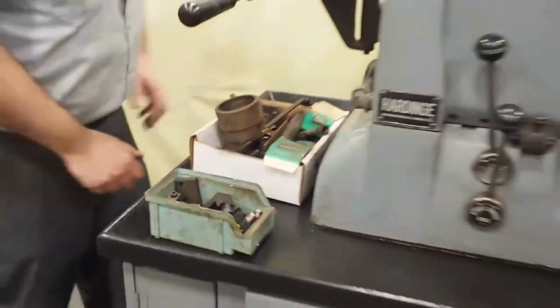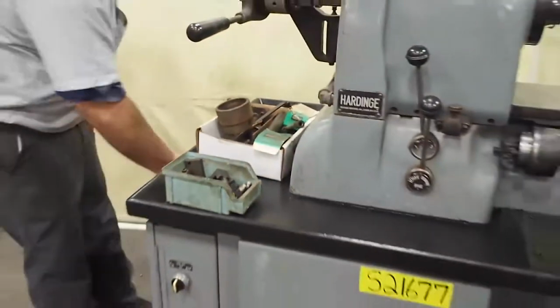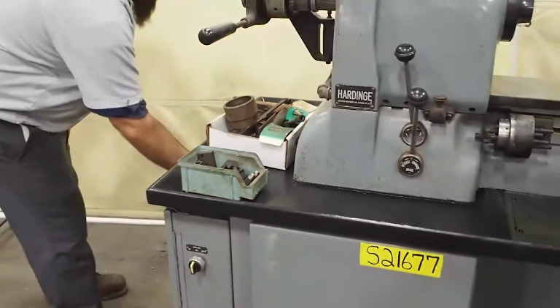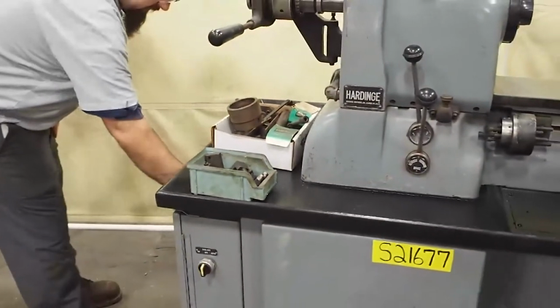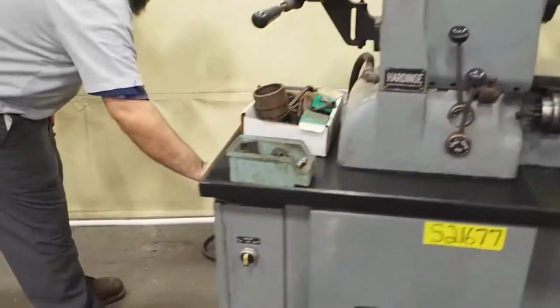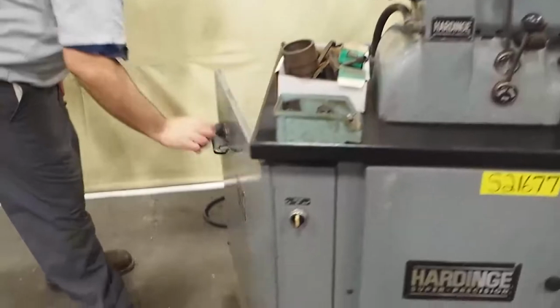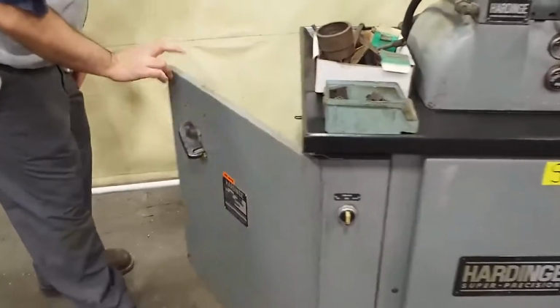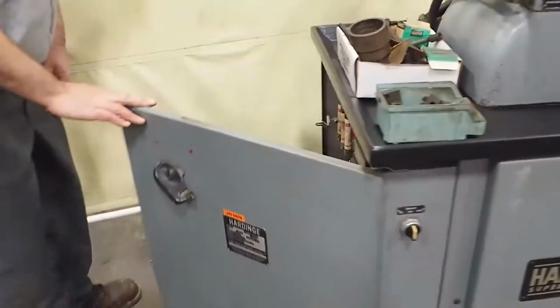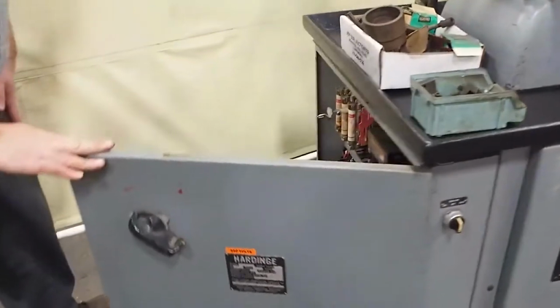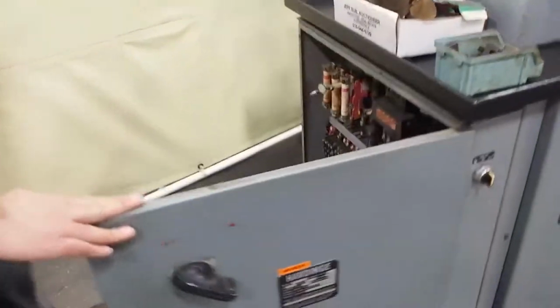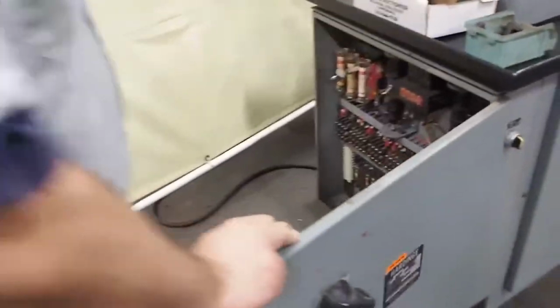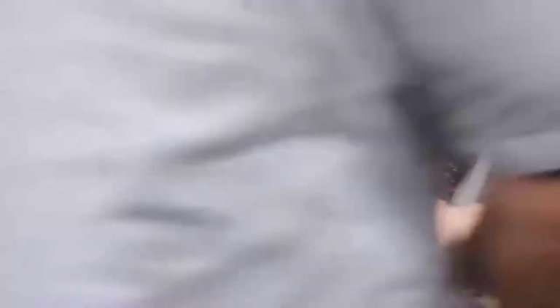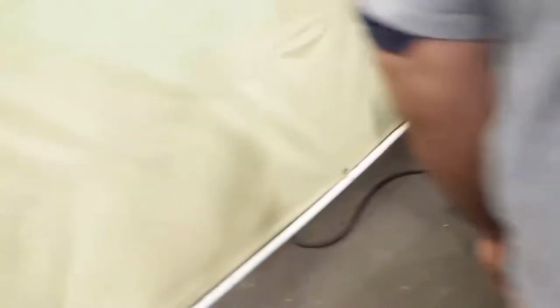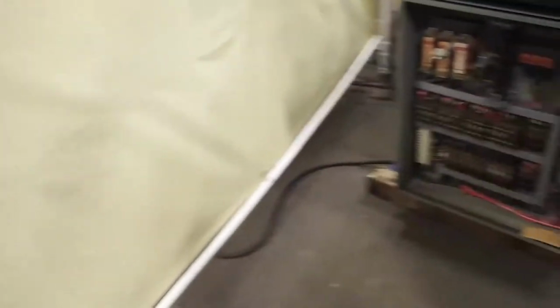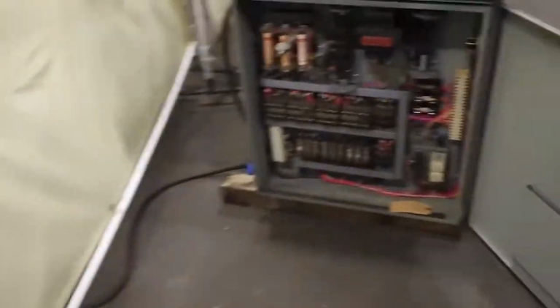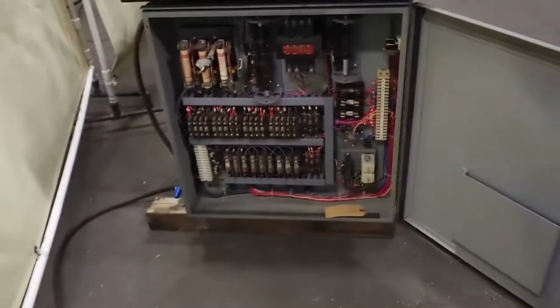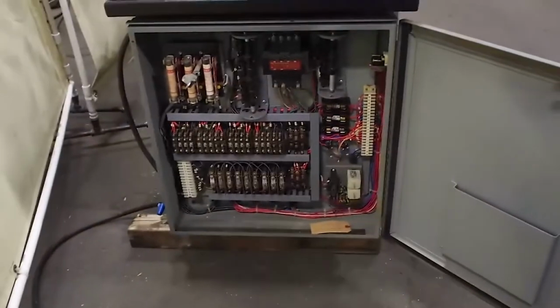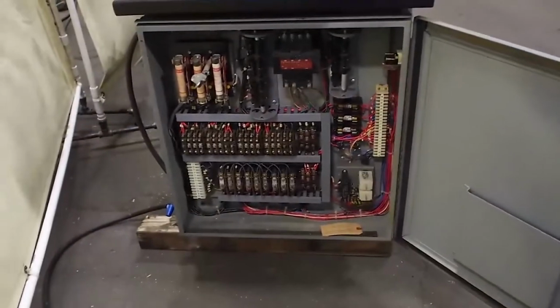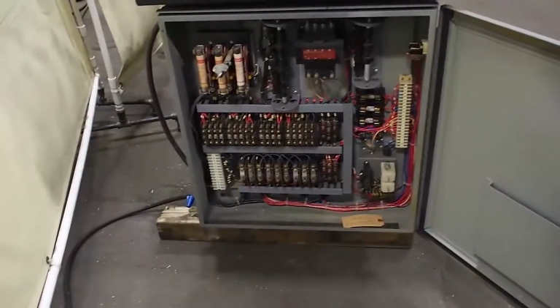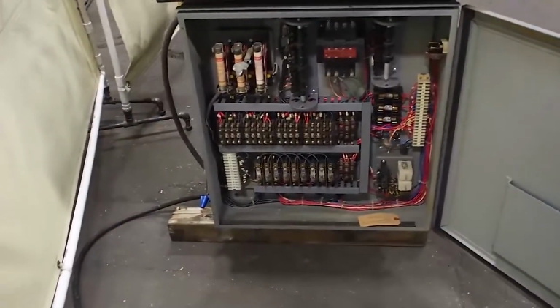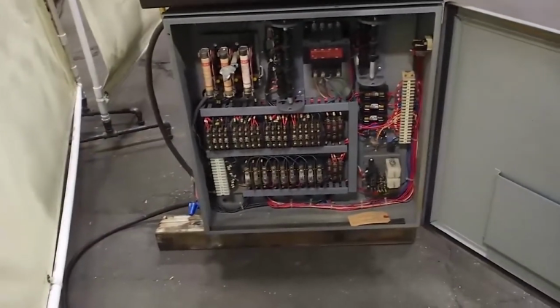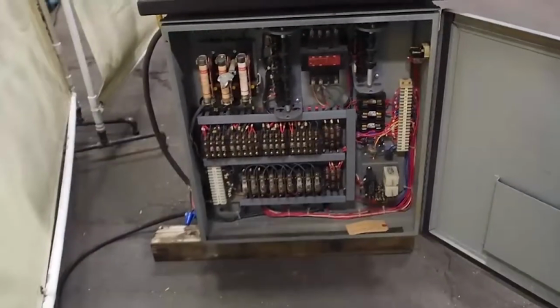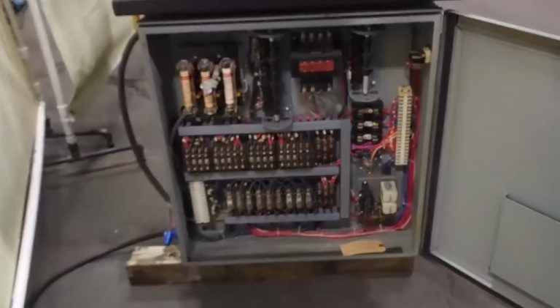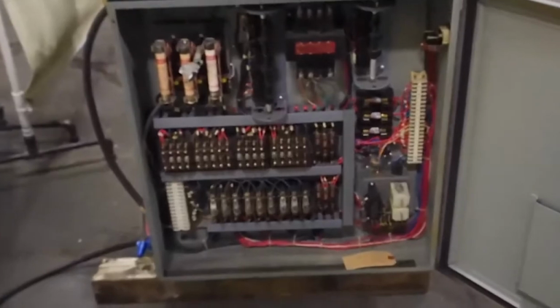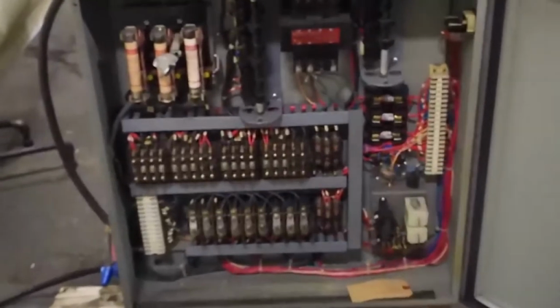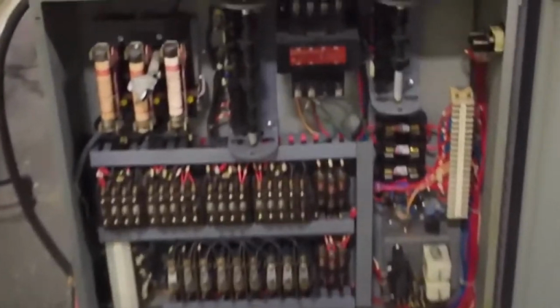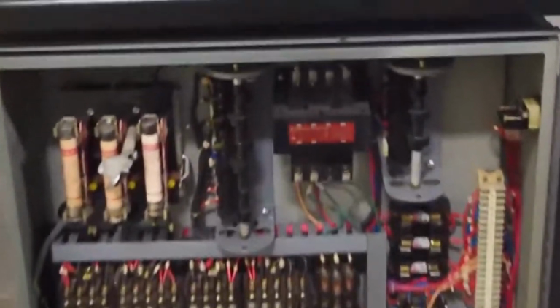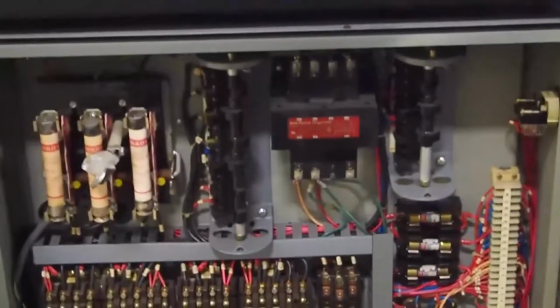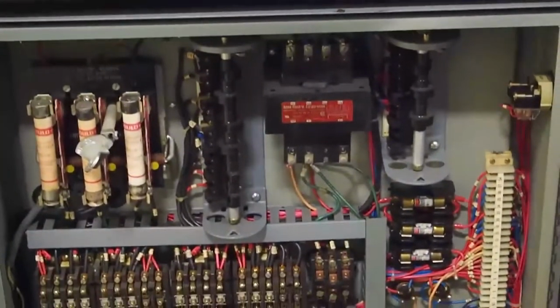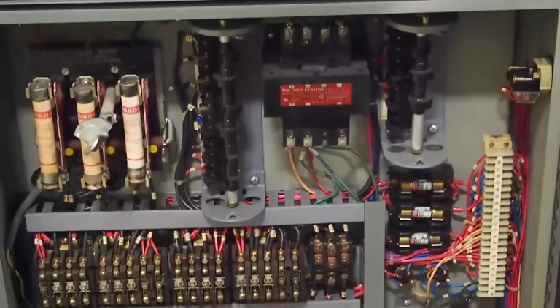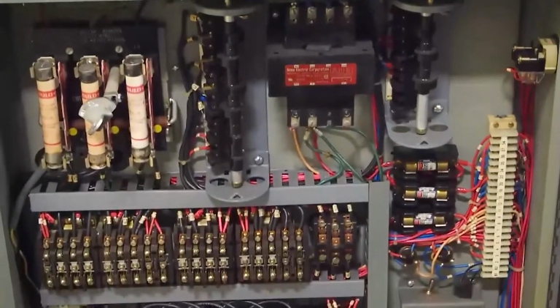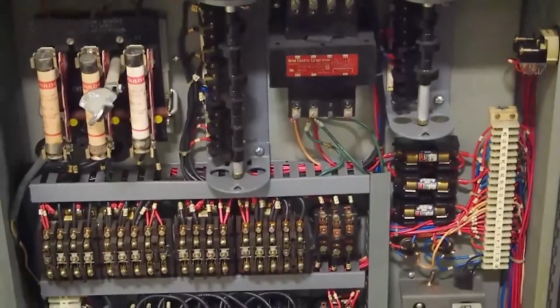You can come over here and take a look inside the cabinet. The cabinet is all stocked. Everything is in excellent shape inside the electrical cabinet, and everything works like it should.